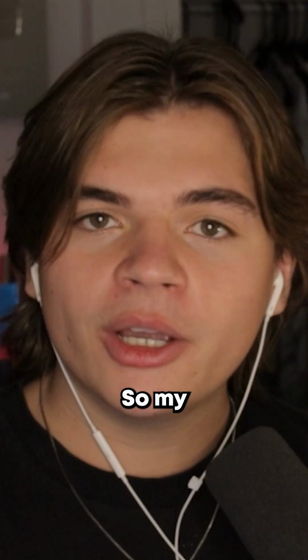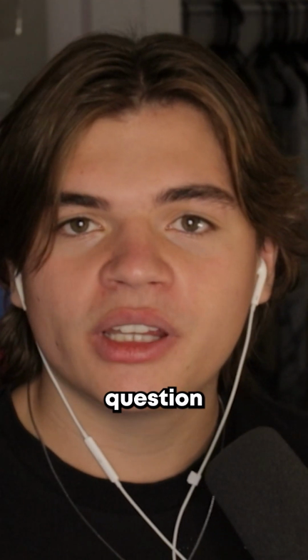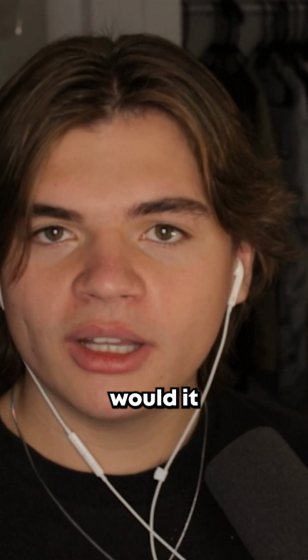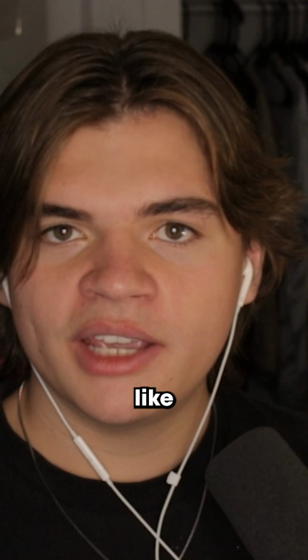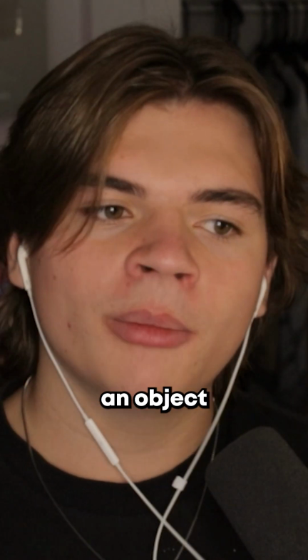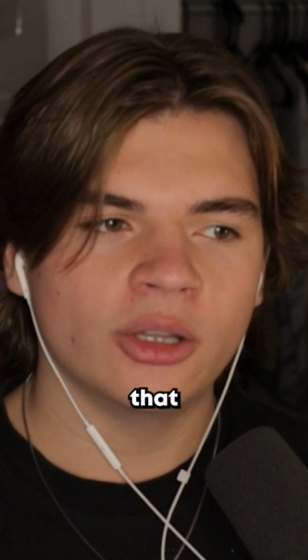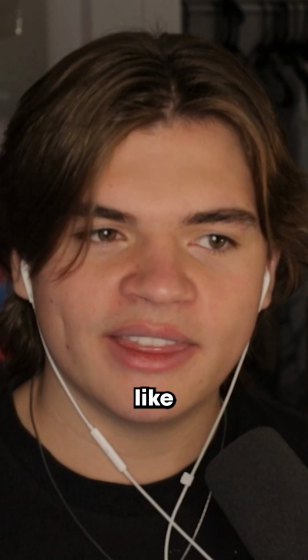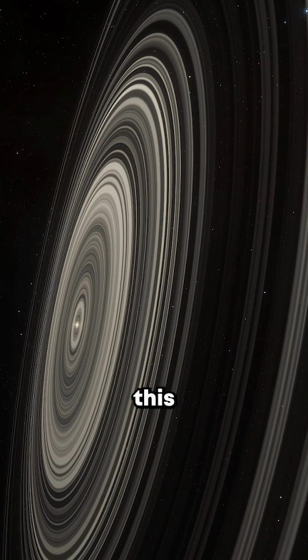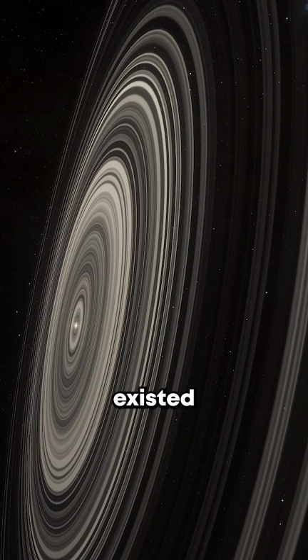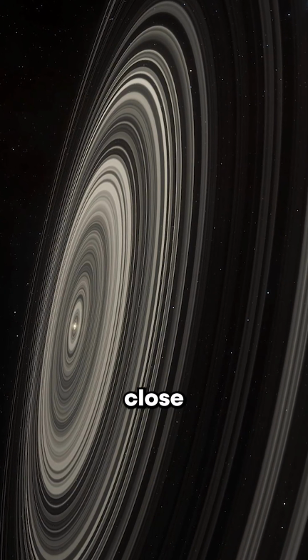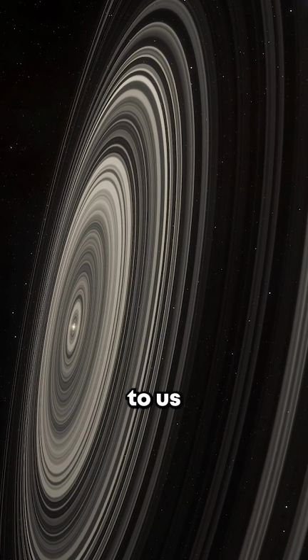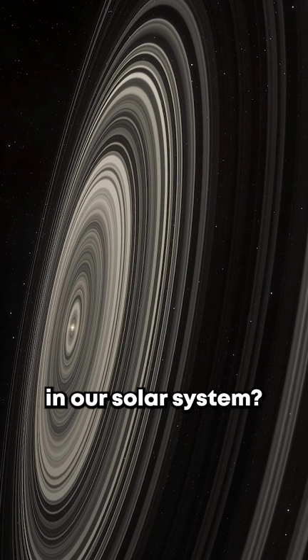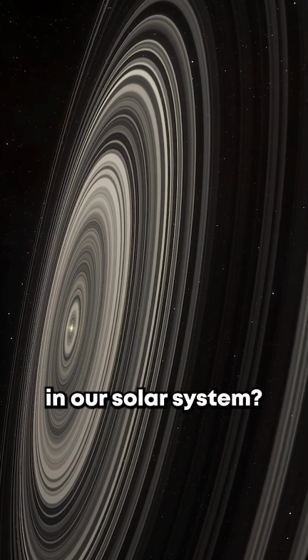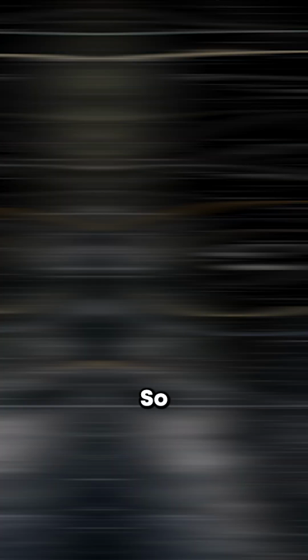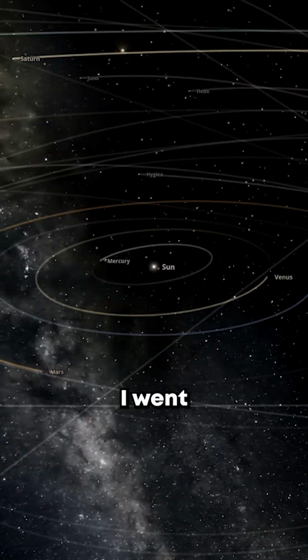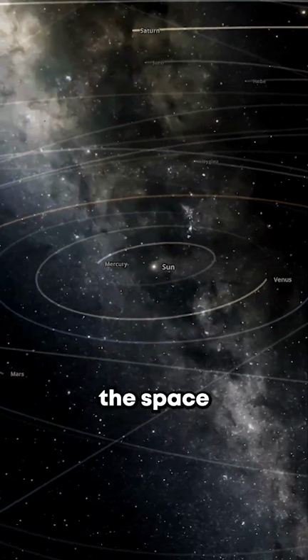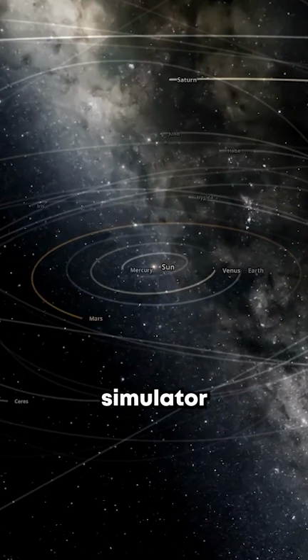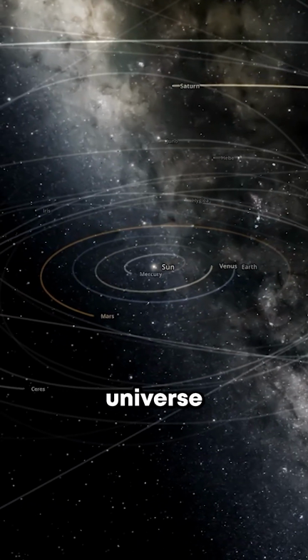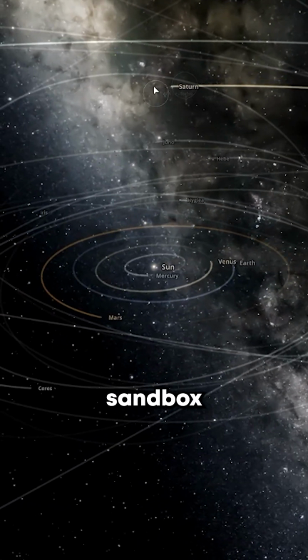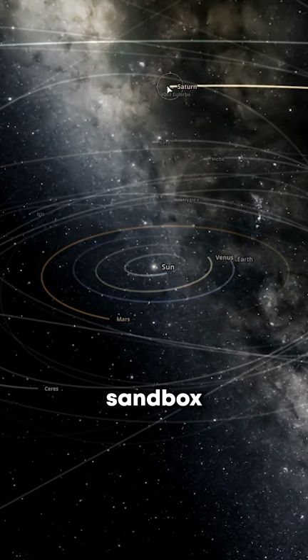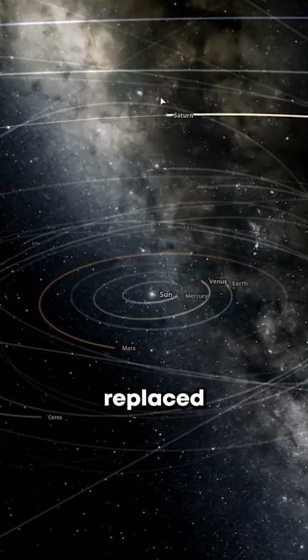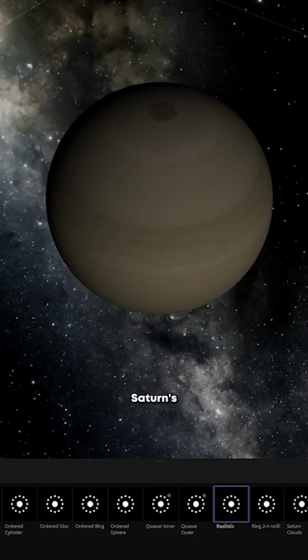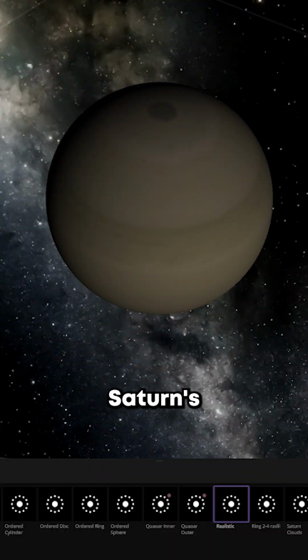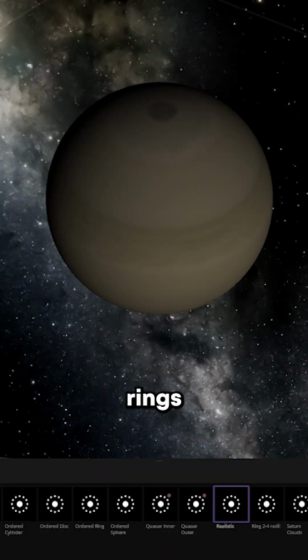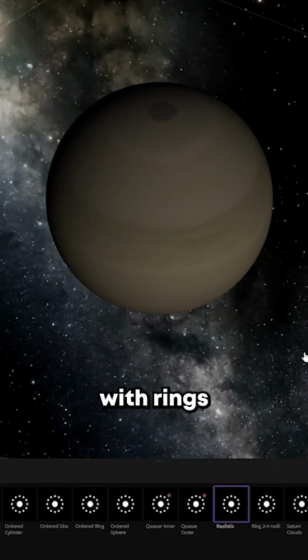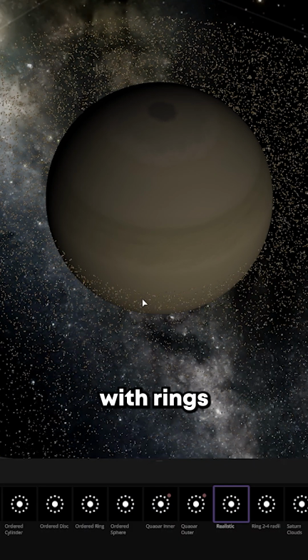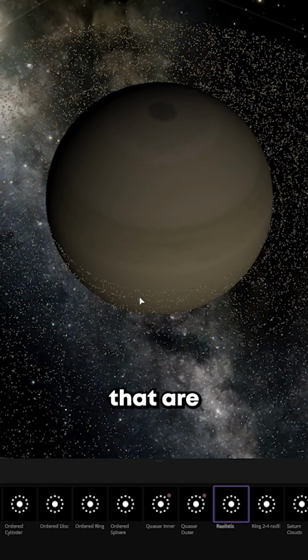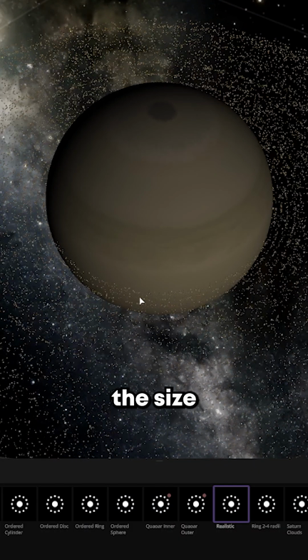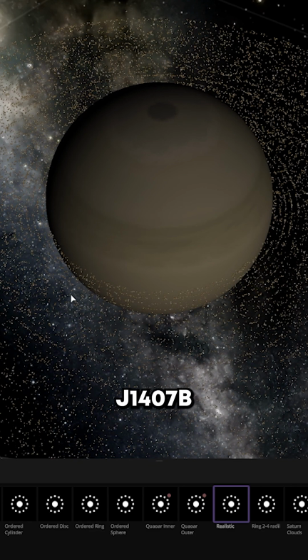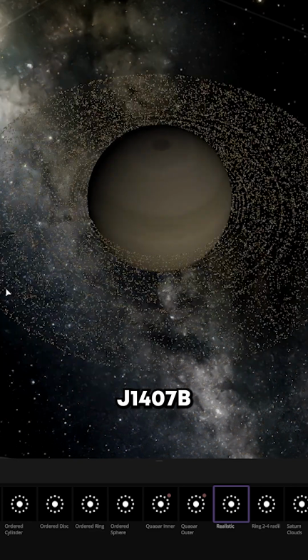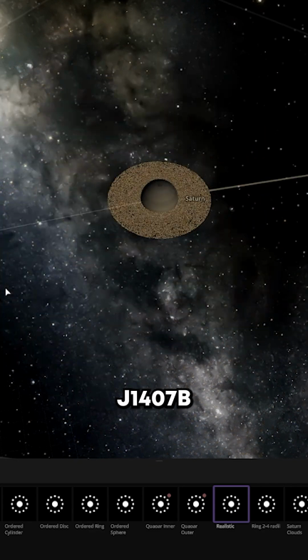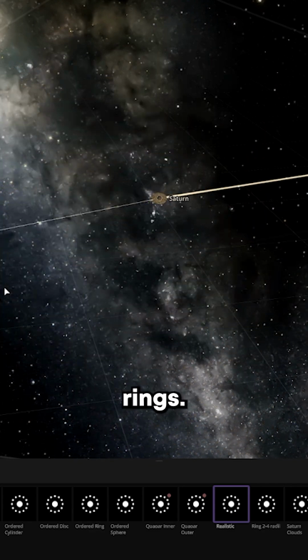So my question is: what would it look like if an object that looked like this existed close to us in our solar system? I went into the Space Simulator Universe Sandbox and replaced Saturn's rings with rings that are the size of J1407b's rings.